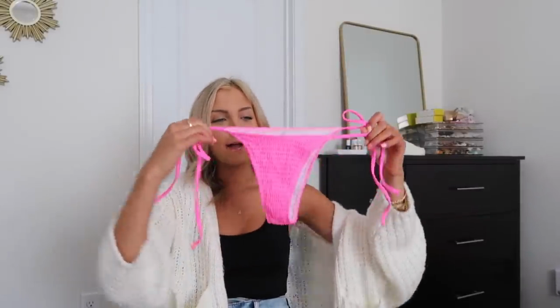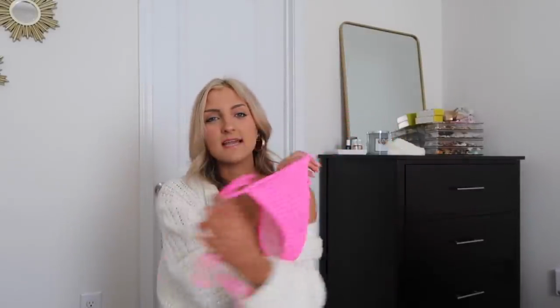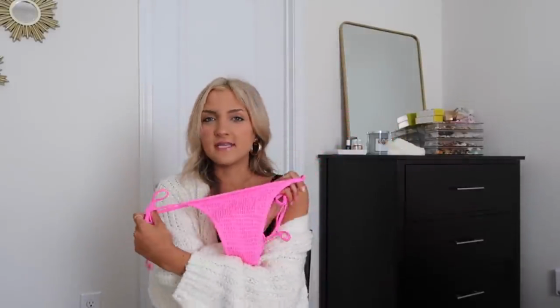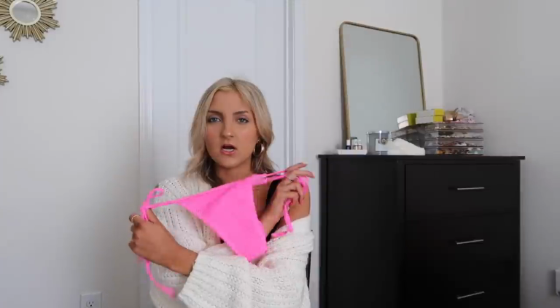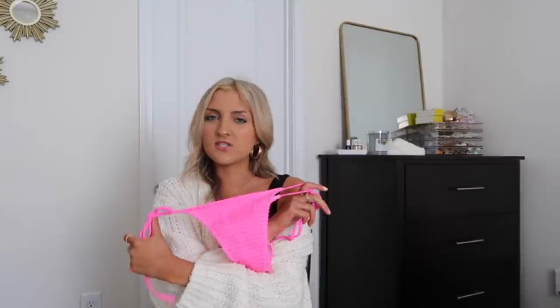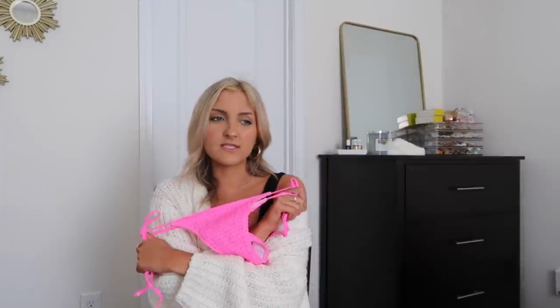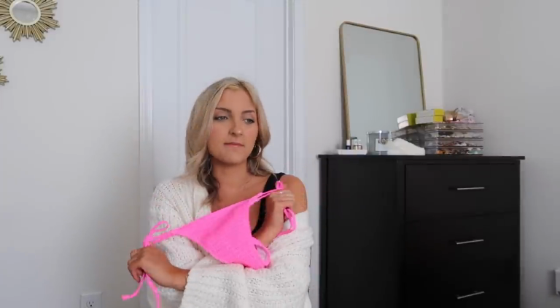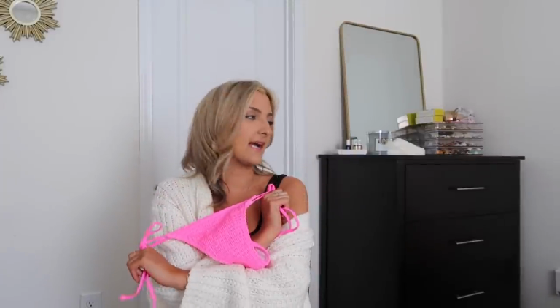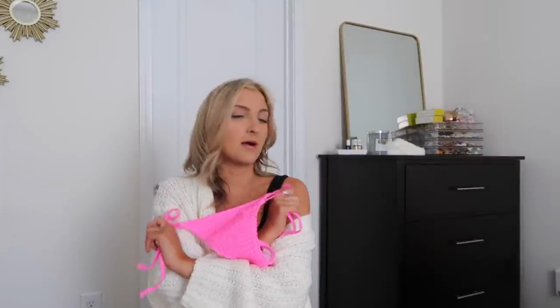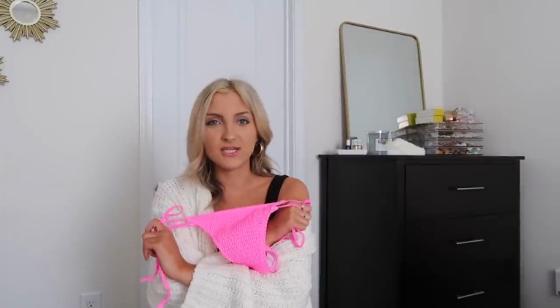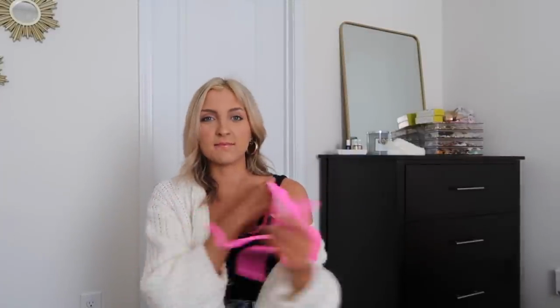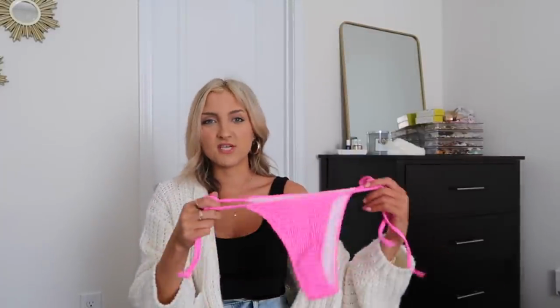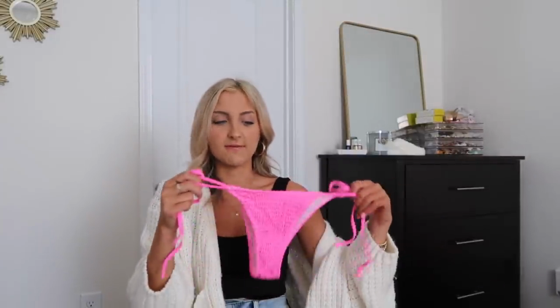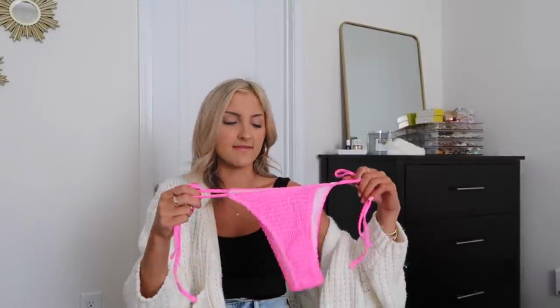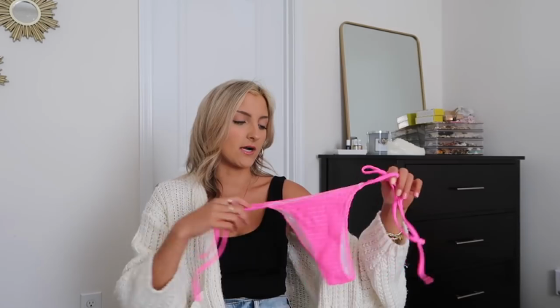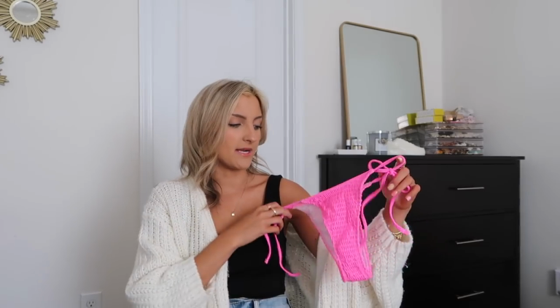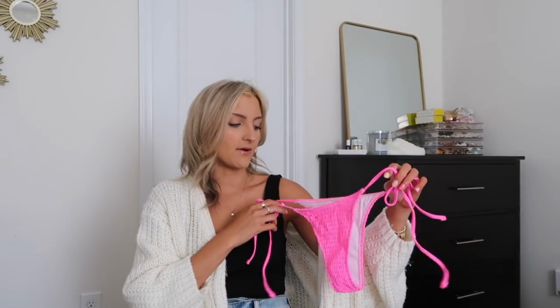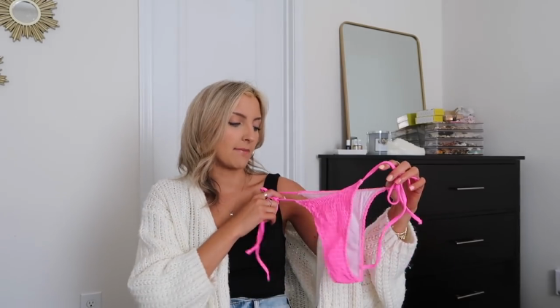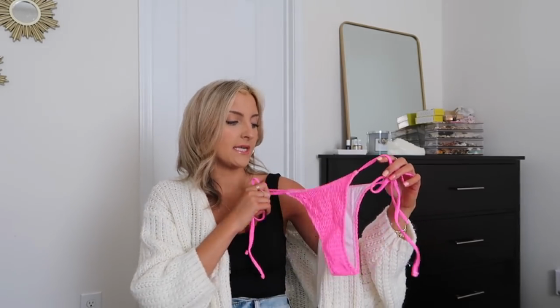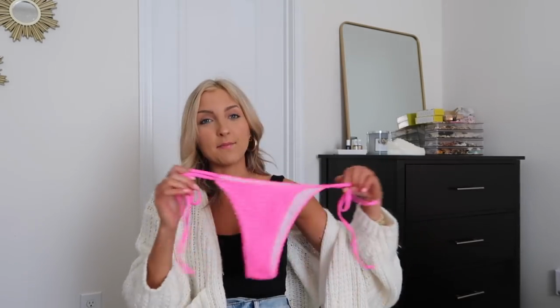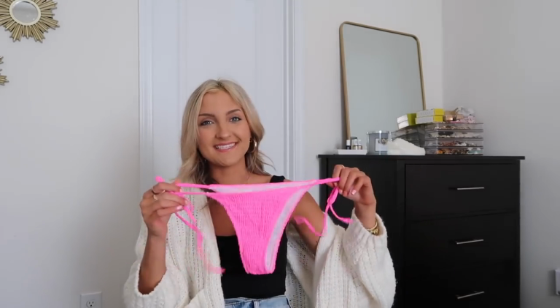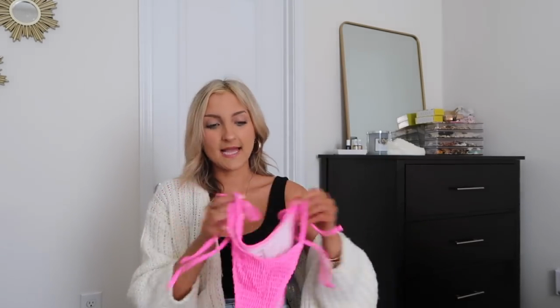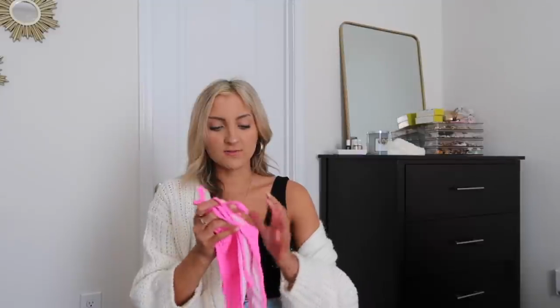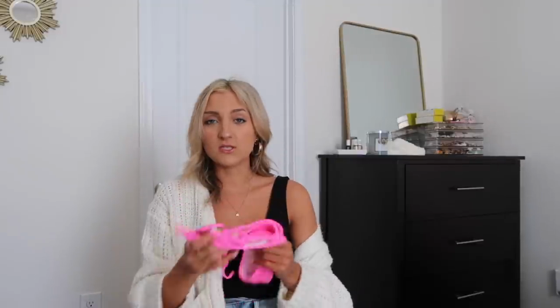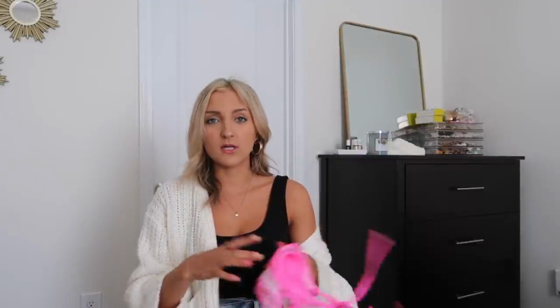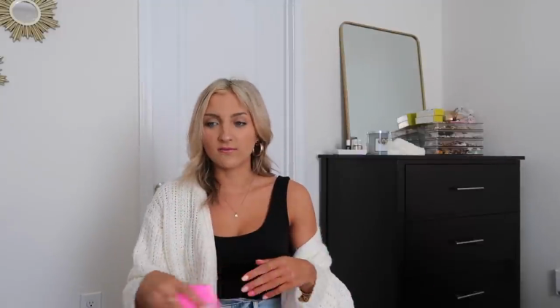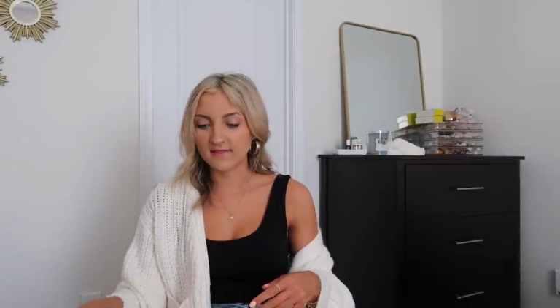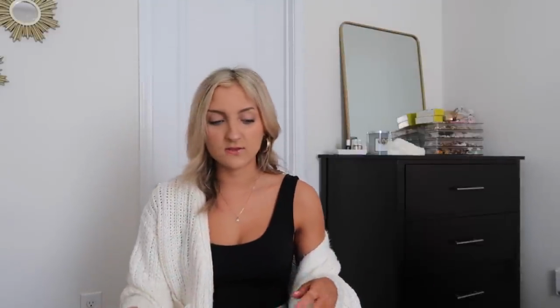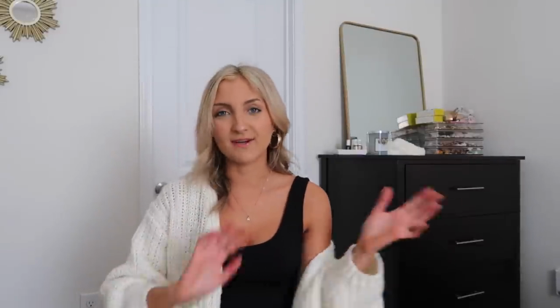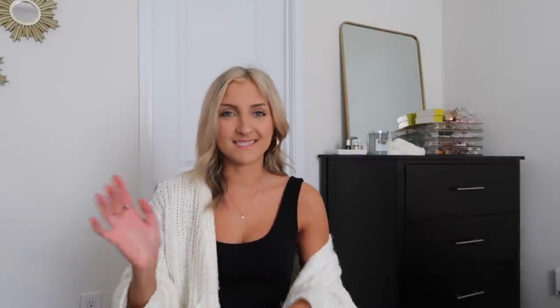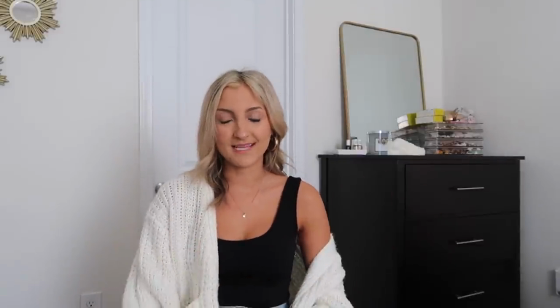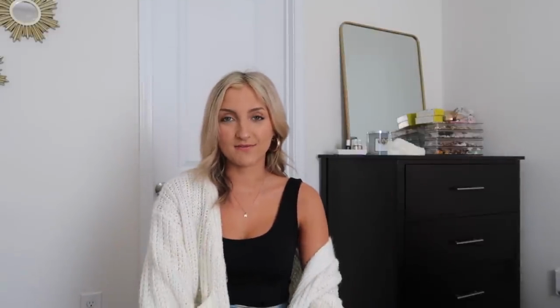These are on the cheekier side, but I have much cheekier bottoms from Shein, so I would say these are a pretty moderate option. I'm wearing a size extra small or small in all of these bathing suits — whatever is the smallest option available.